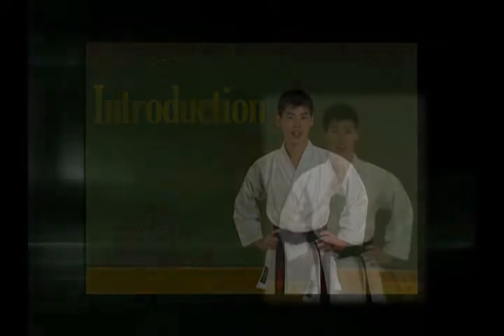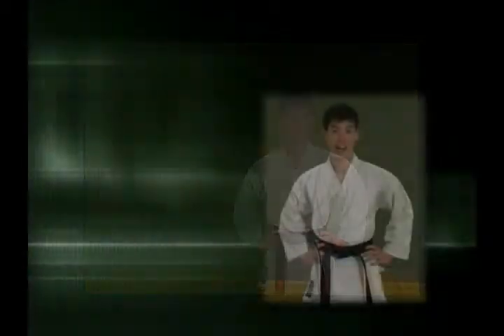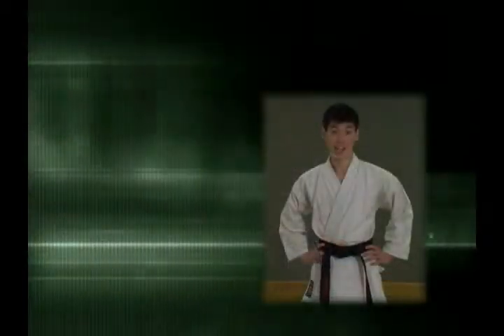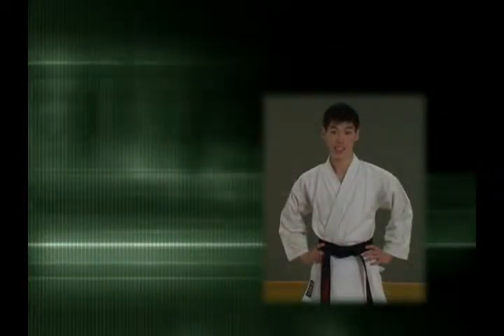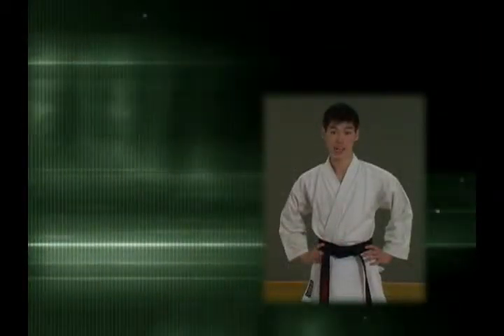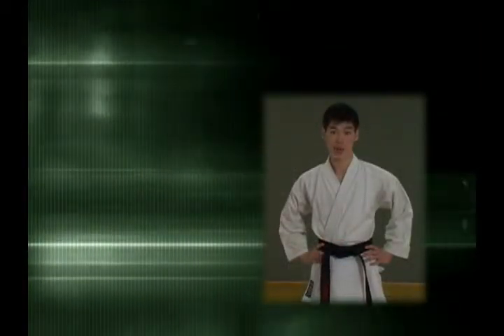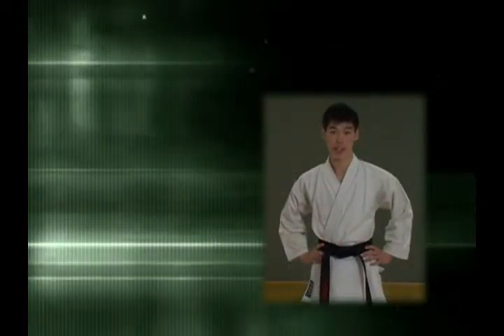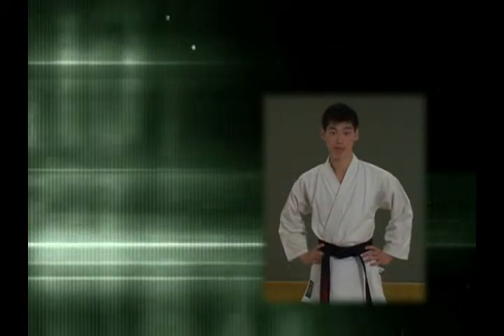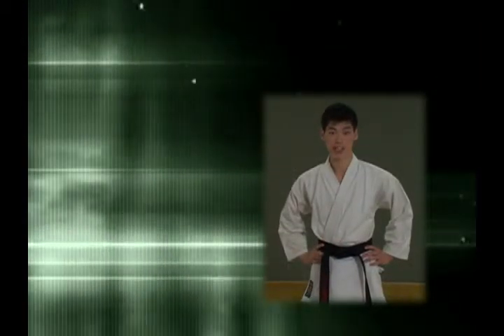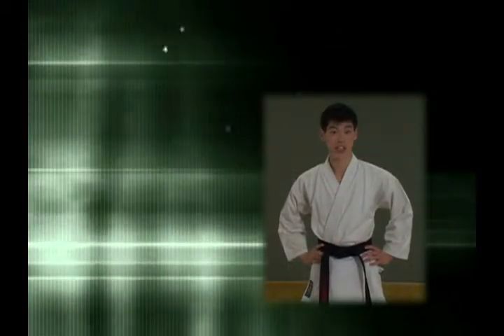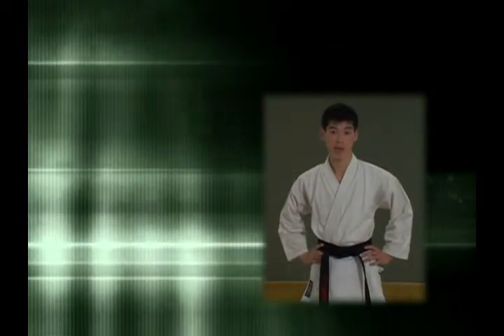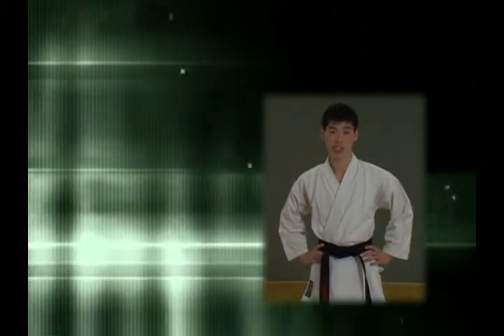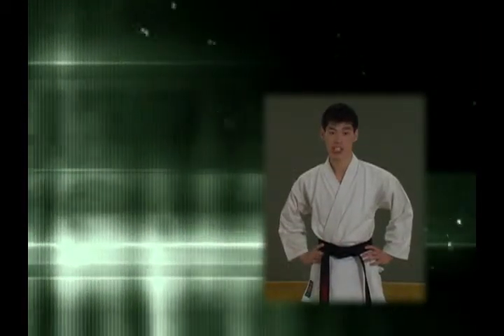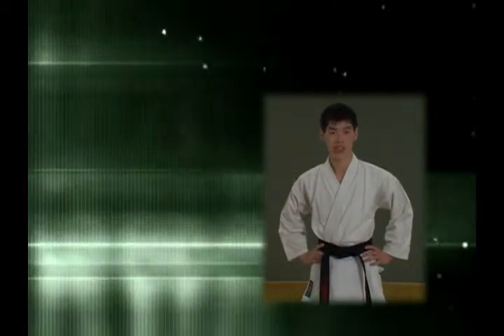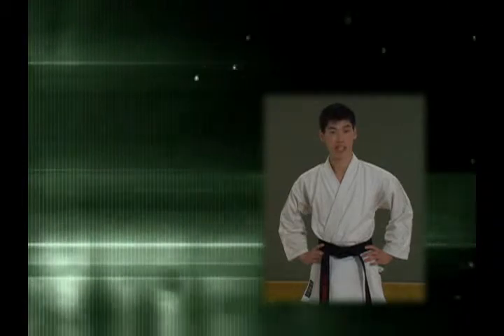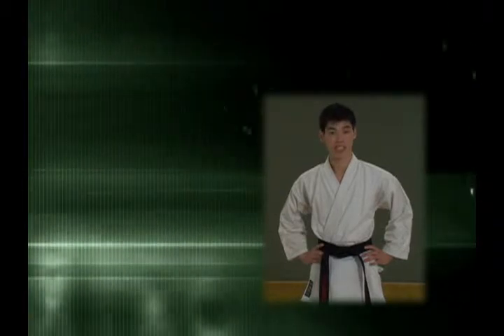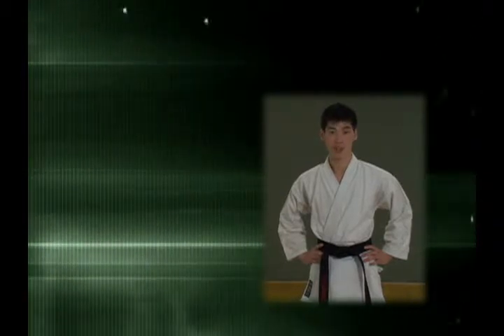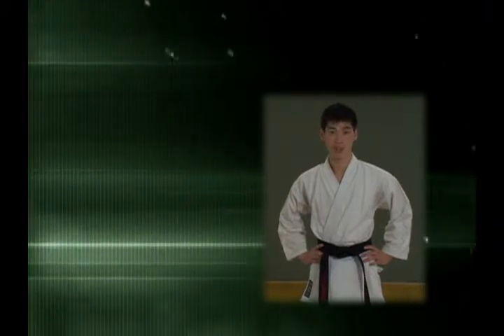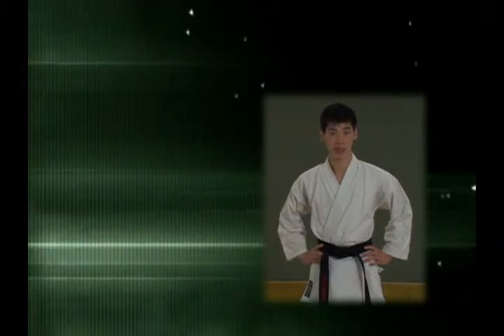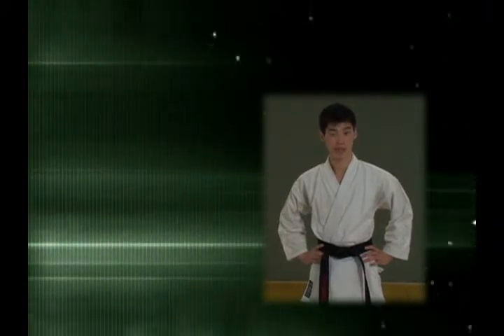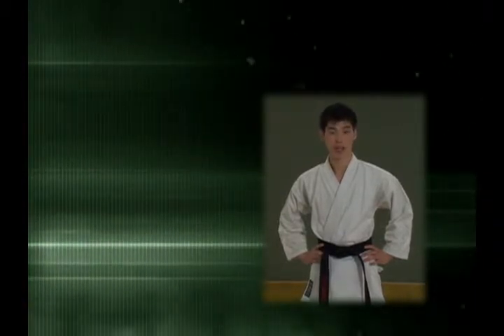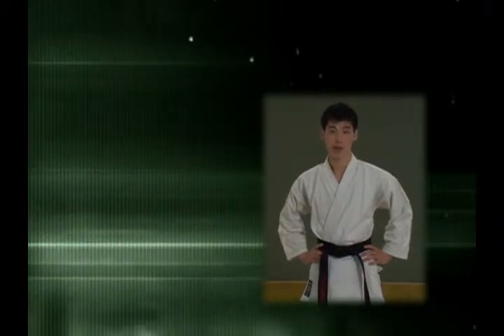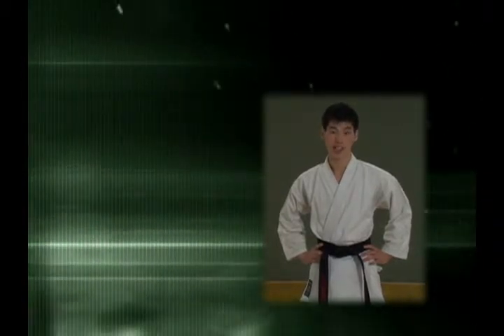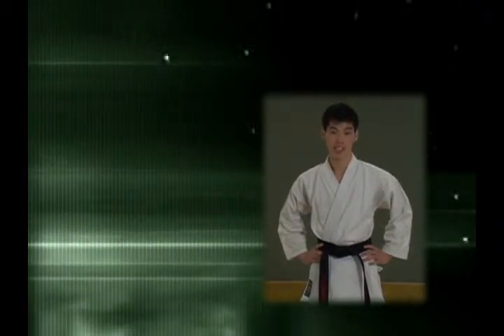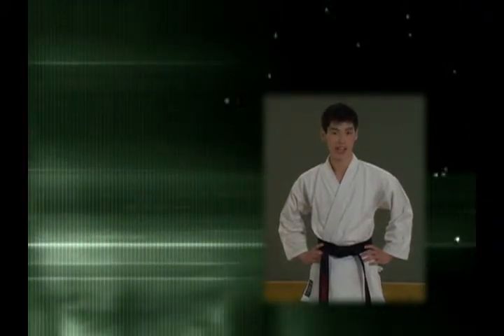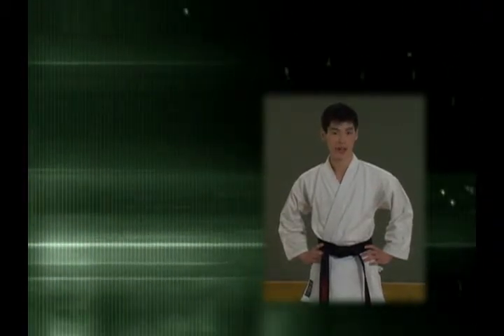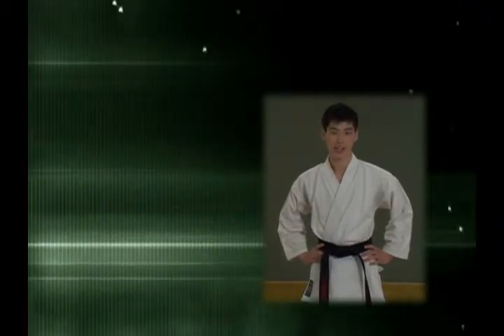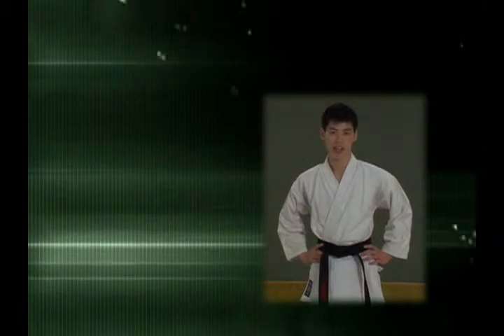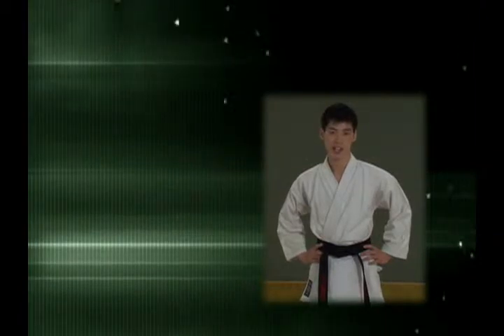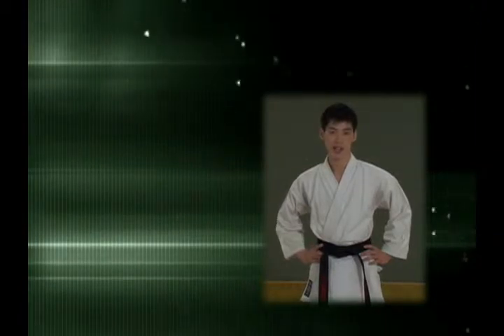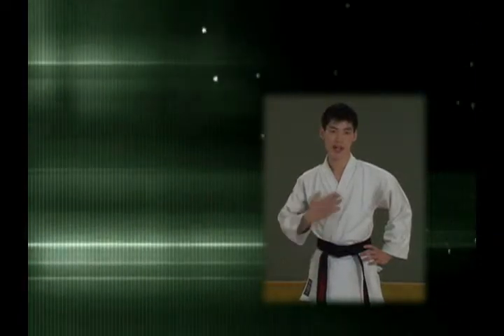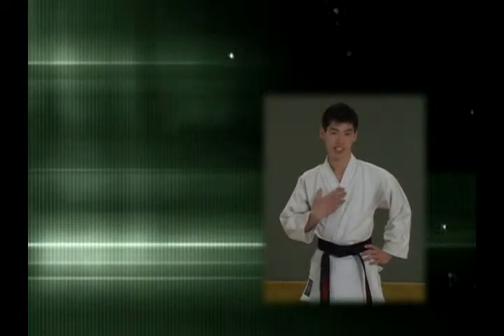Hi, my name is Osamu Inouye. Today I'm going to teach the basics of taekwondo to you. Before I begin teaching taekwondo, let me tell you a little bit about myself.